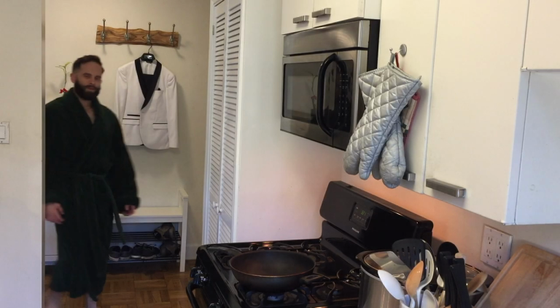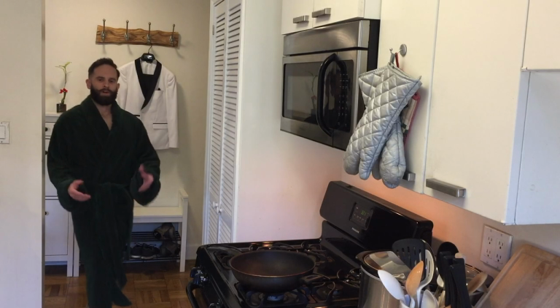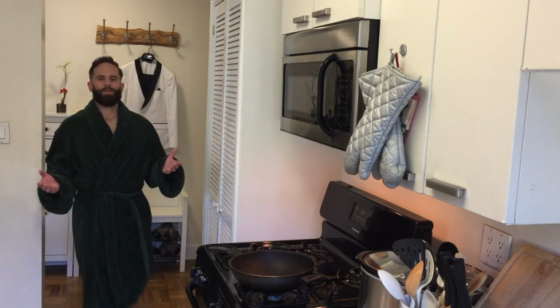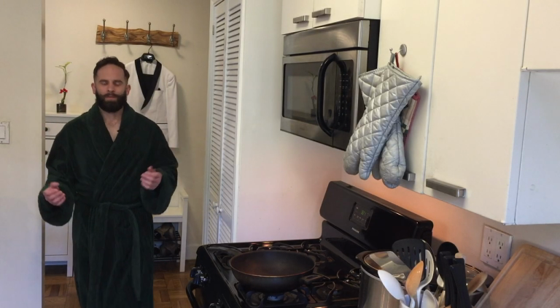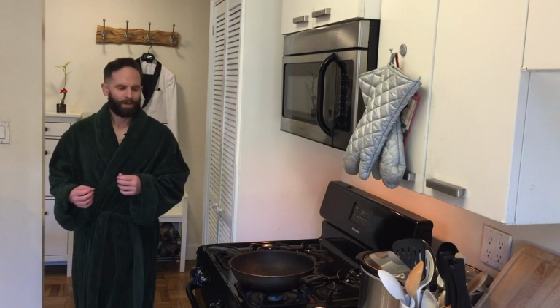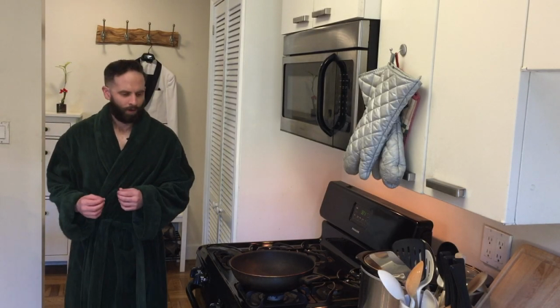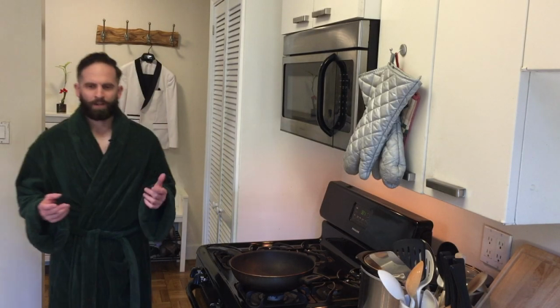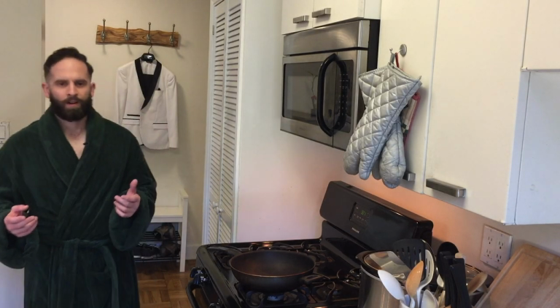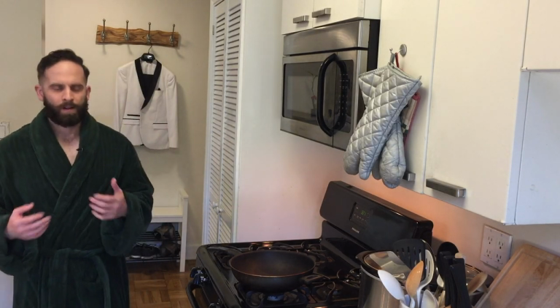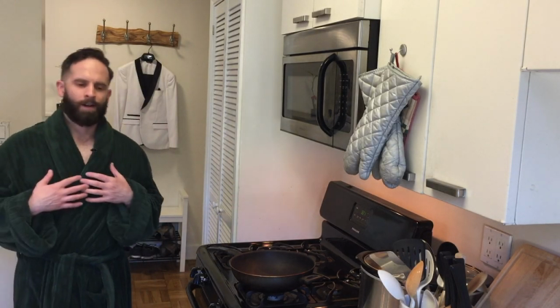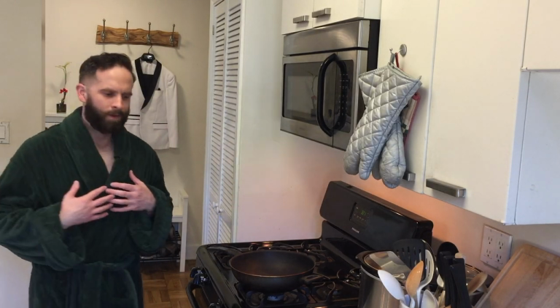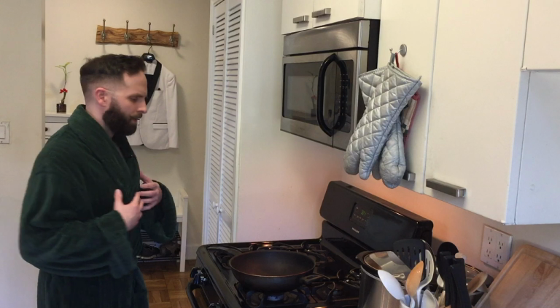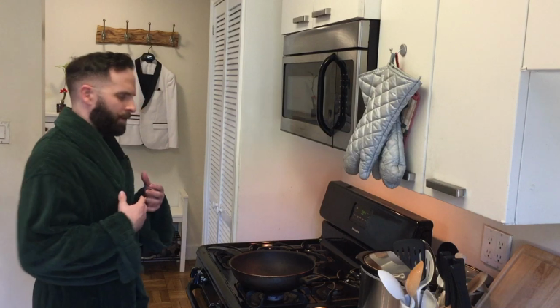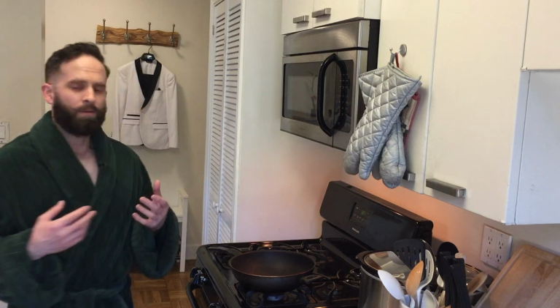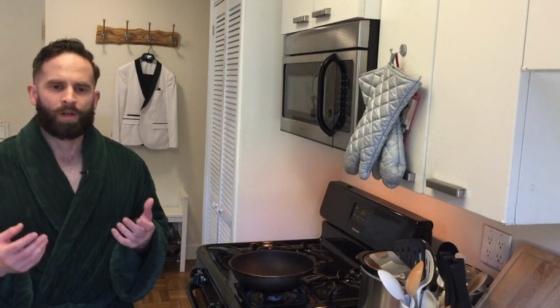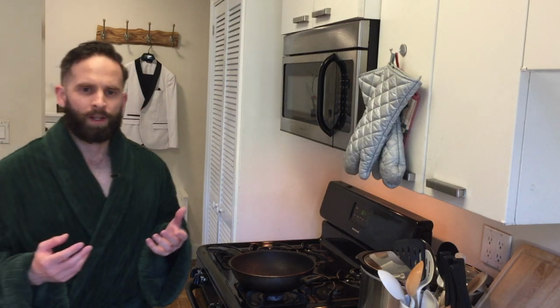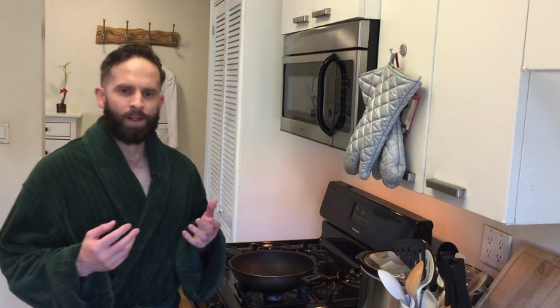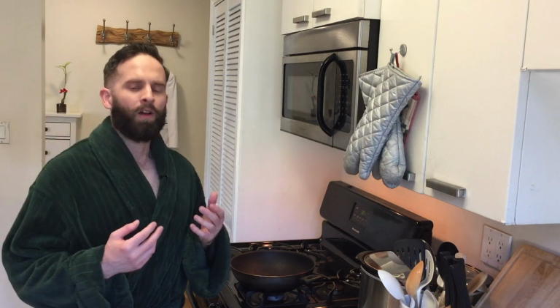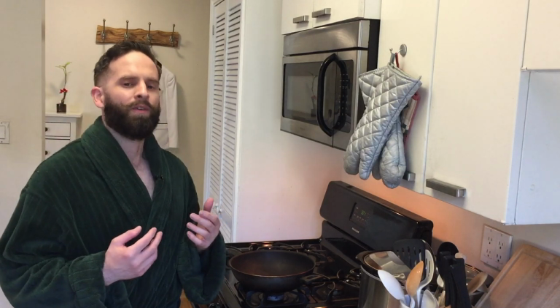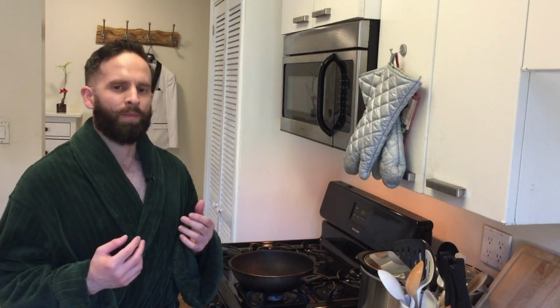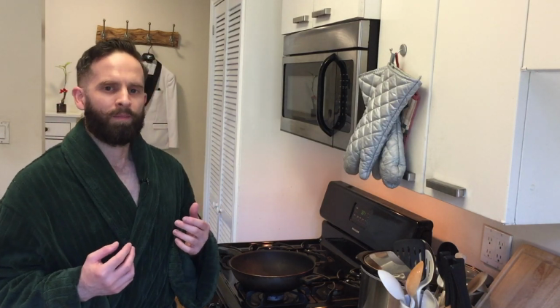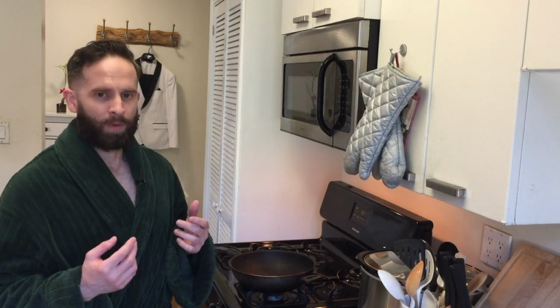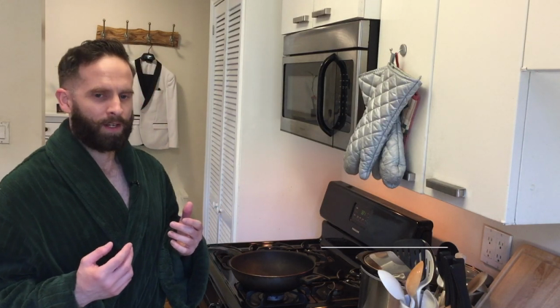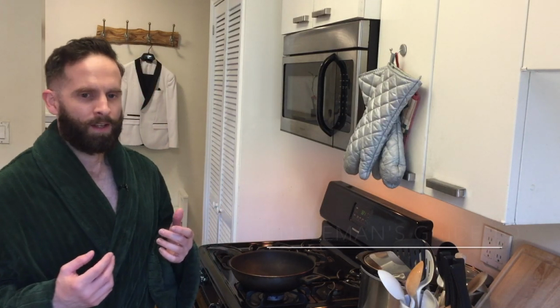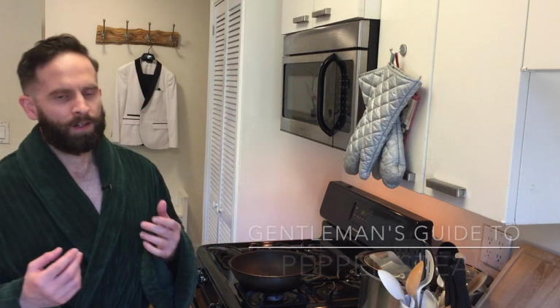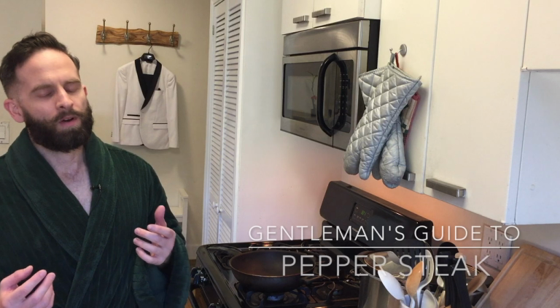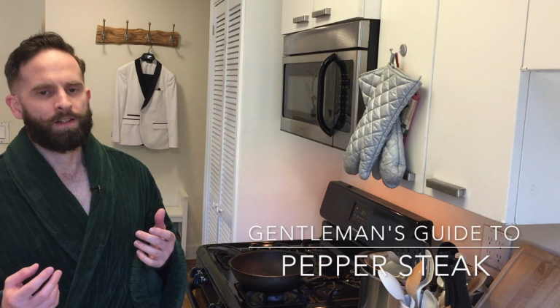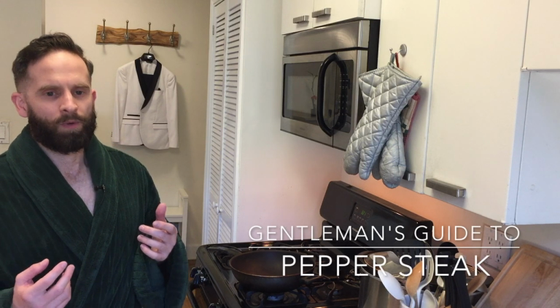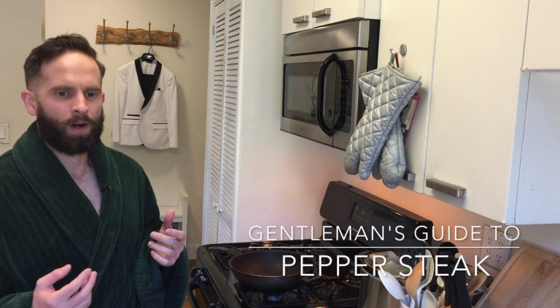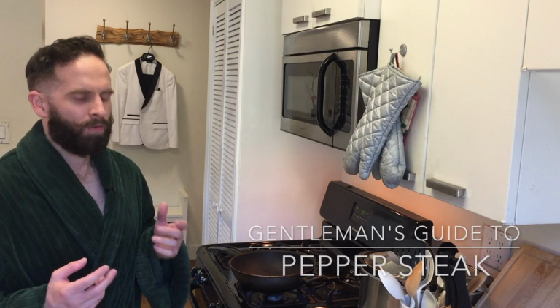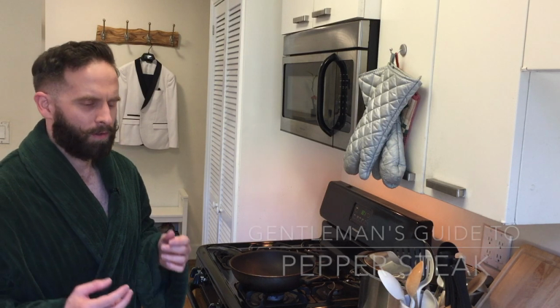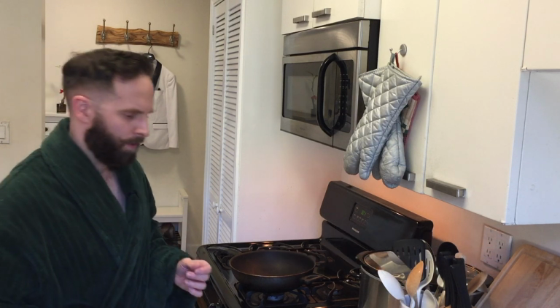Well hello everyone. I hope you guys are hungry, because I am. Today we're going to be cooking a childhood favorite of mine — pepper steak. It's very easy and requires very little ingredients.